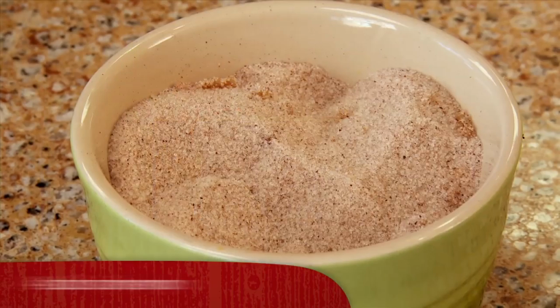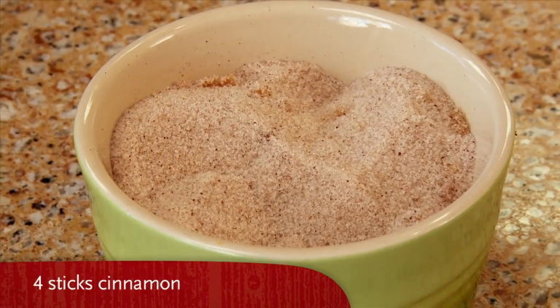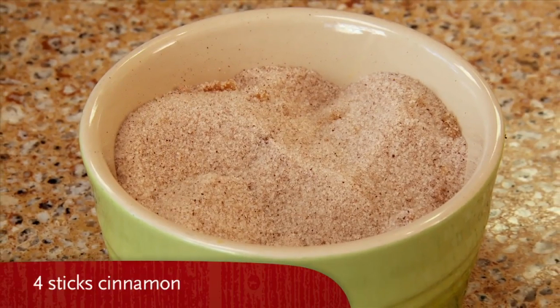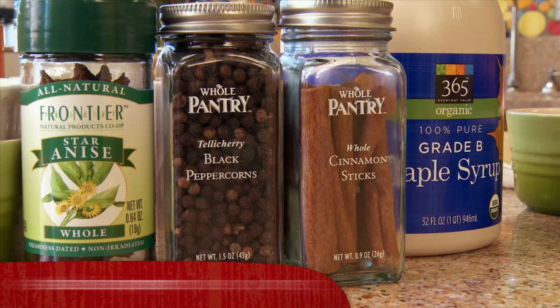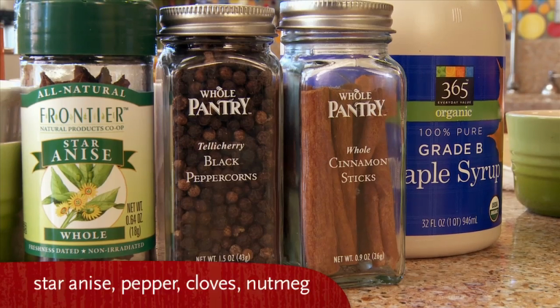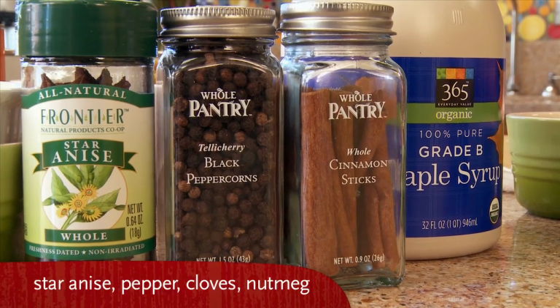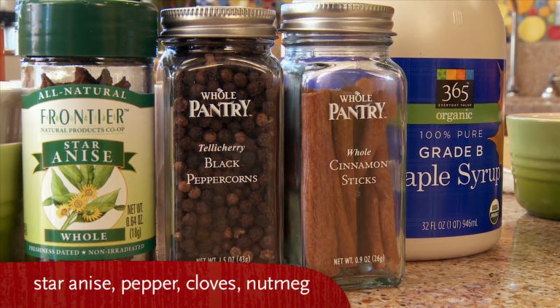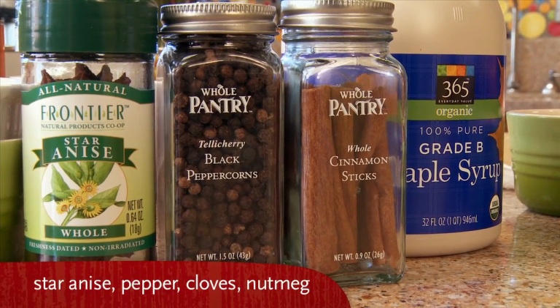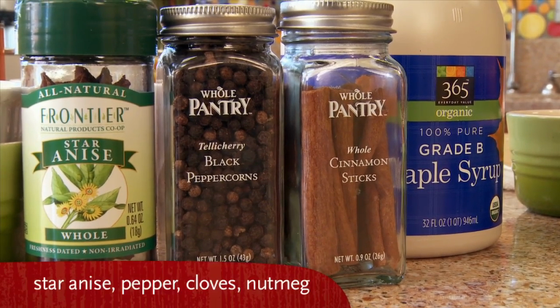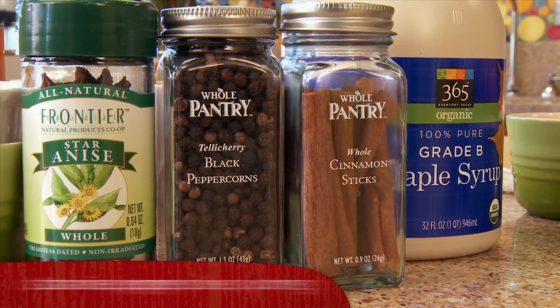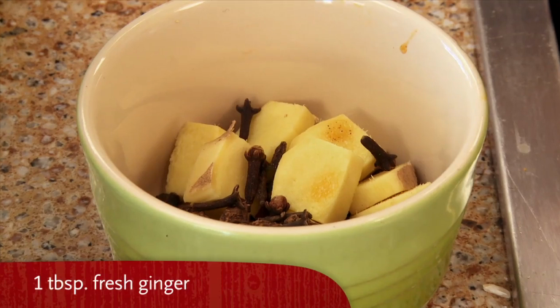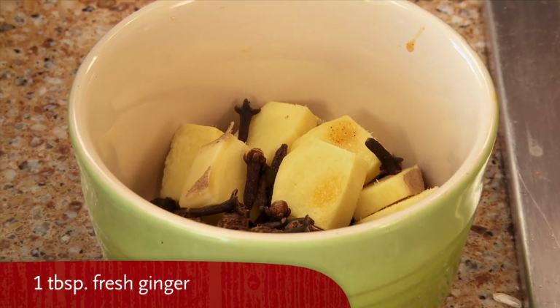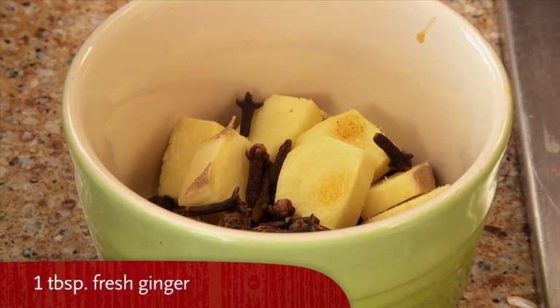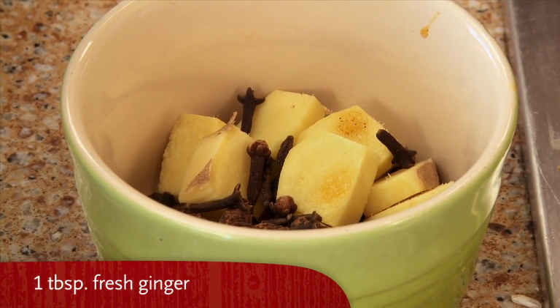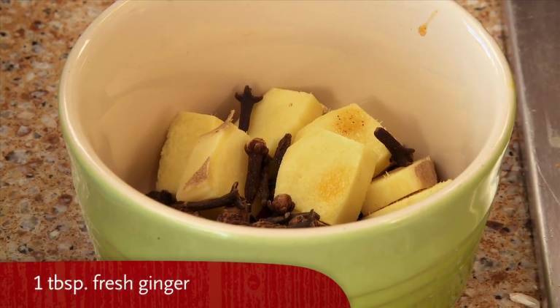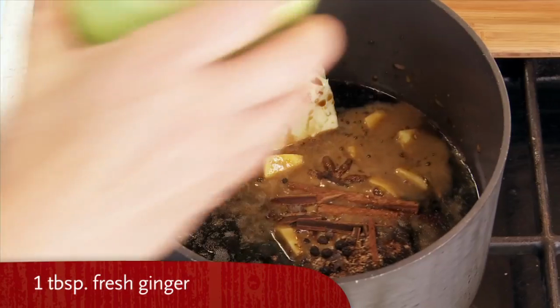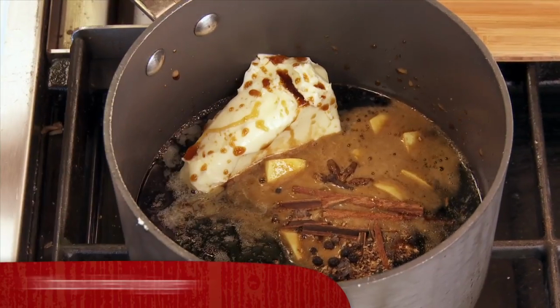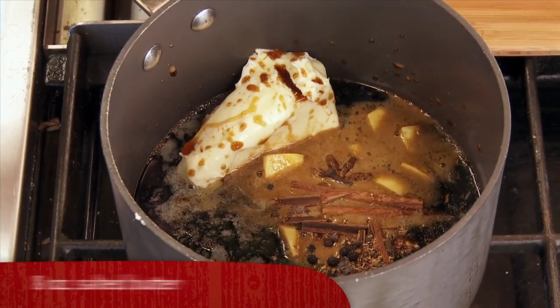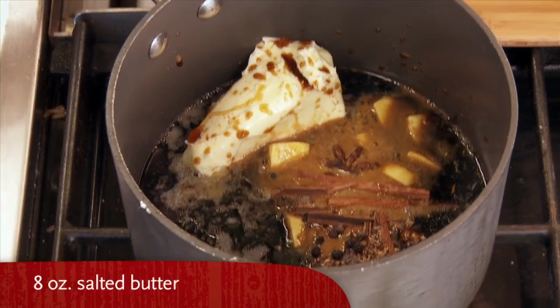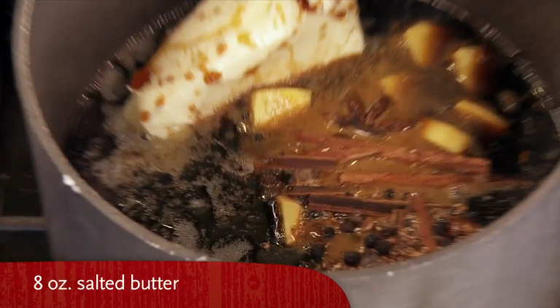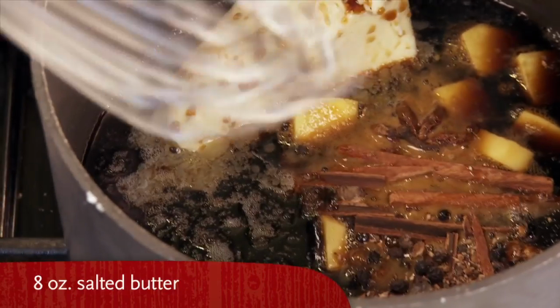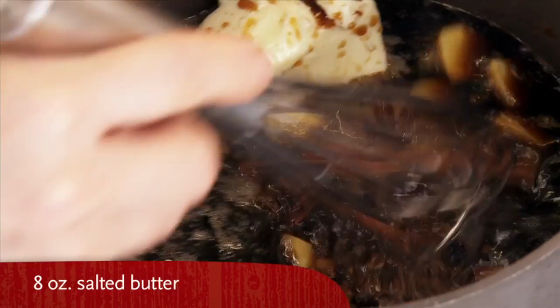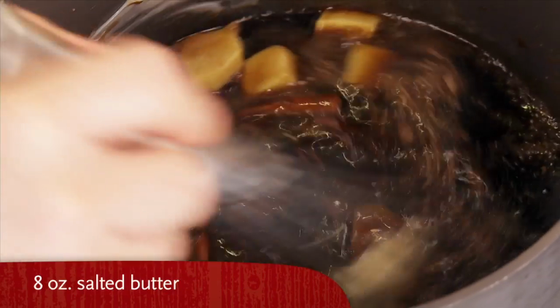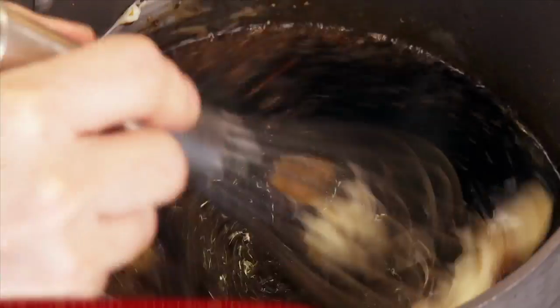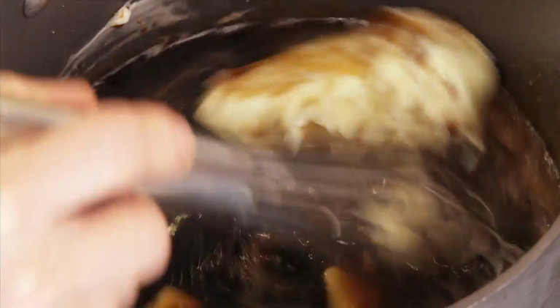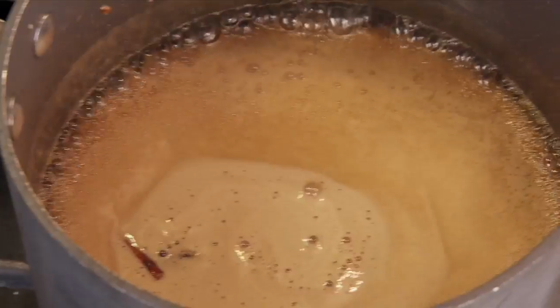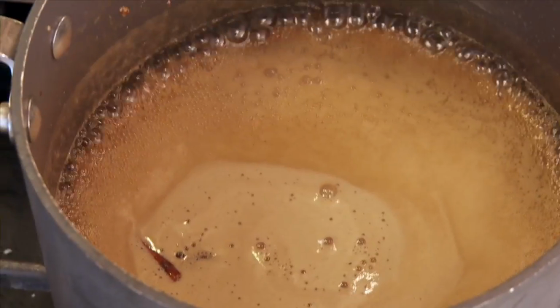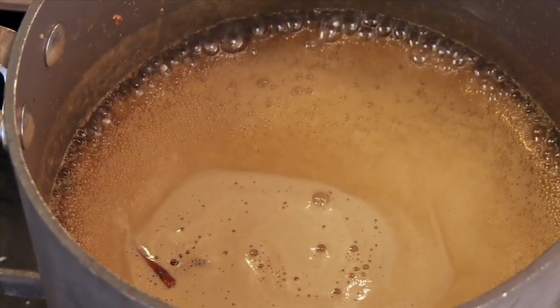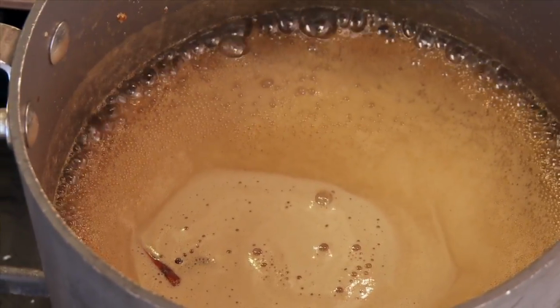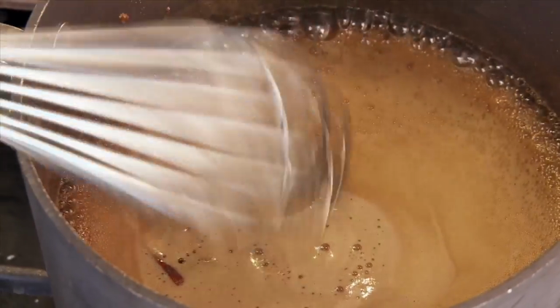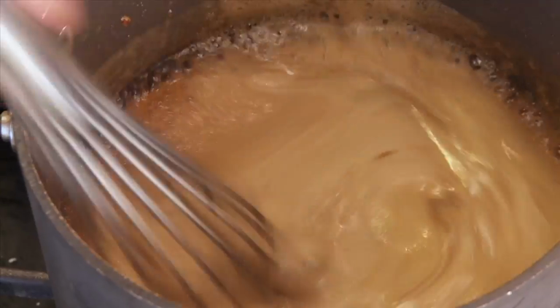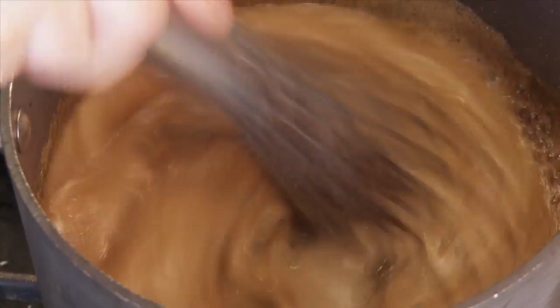I'm going to take cinnamon, star anise, clove, black pepper, nutmeg, and fresh ginger, and add them to a pan with butter and cook all these ingredients down to get this sort of aromatic liquid.